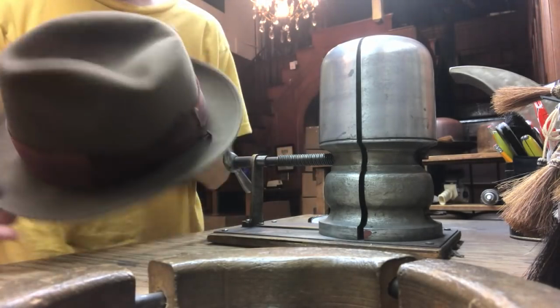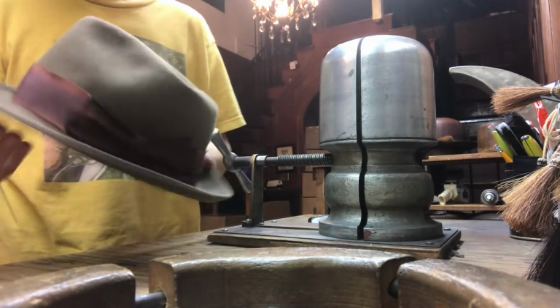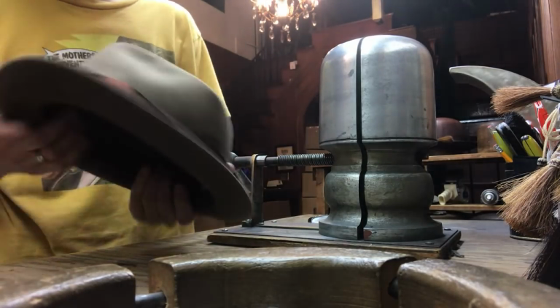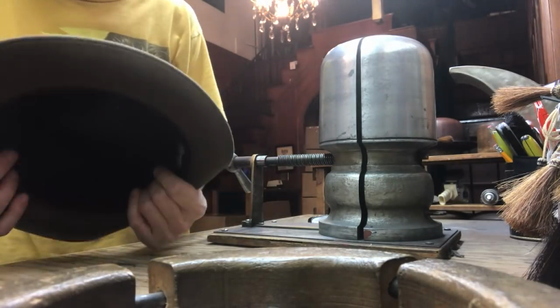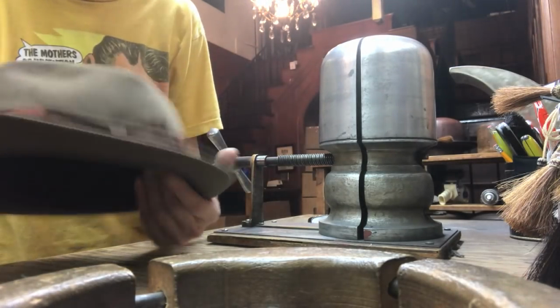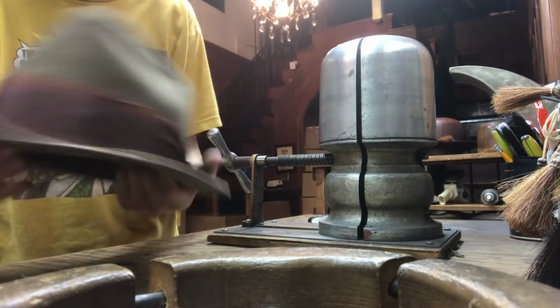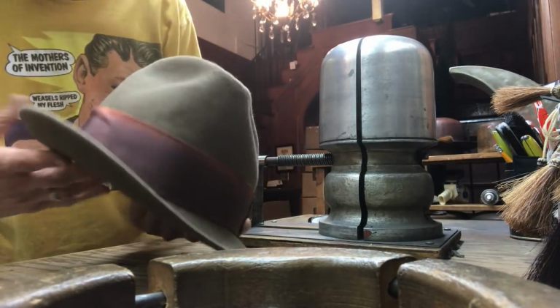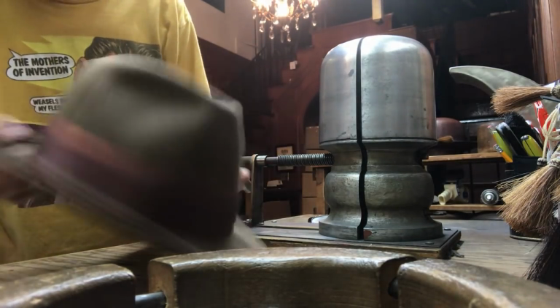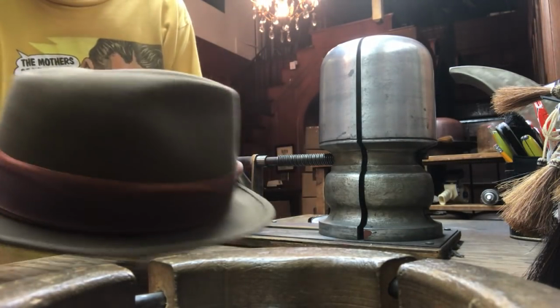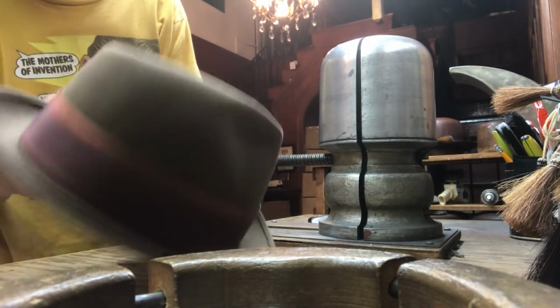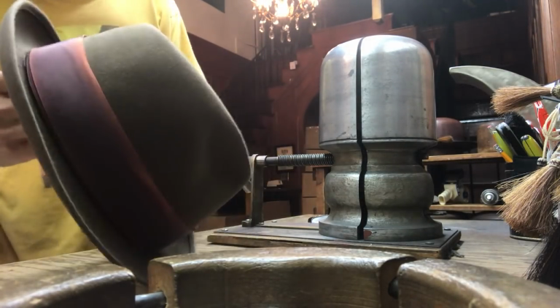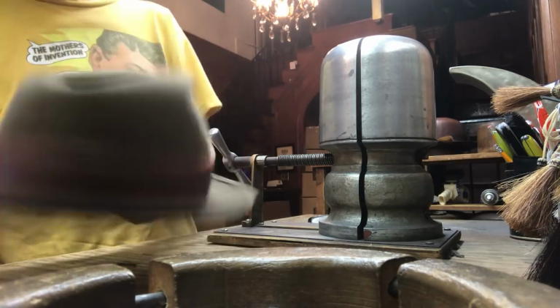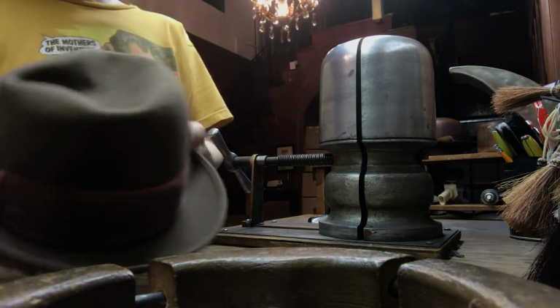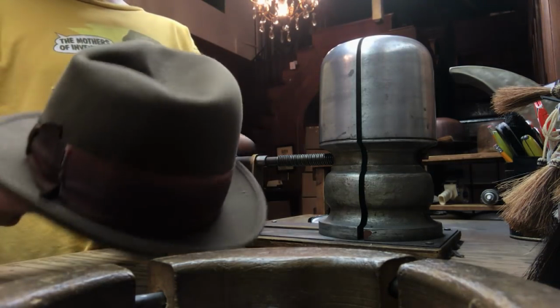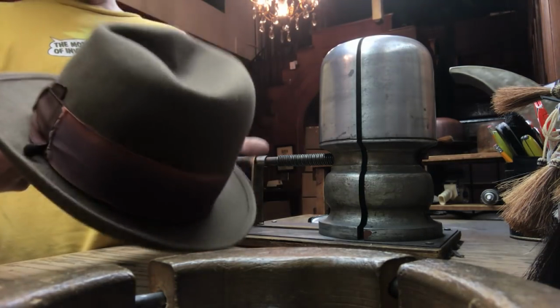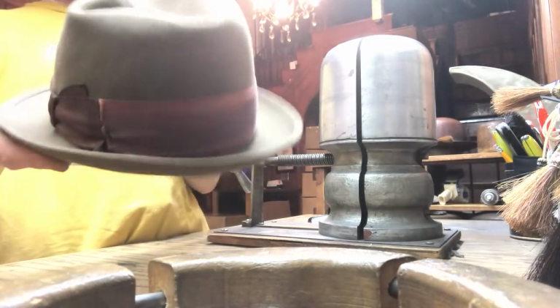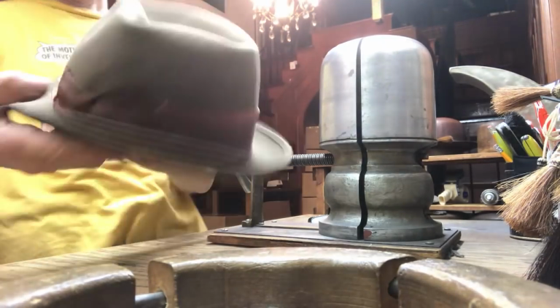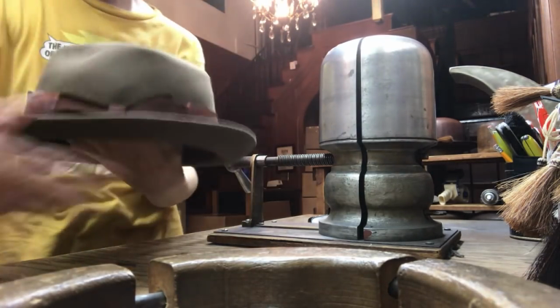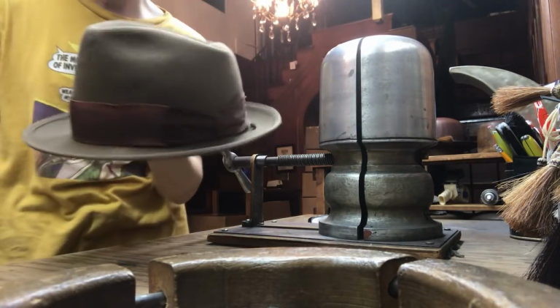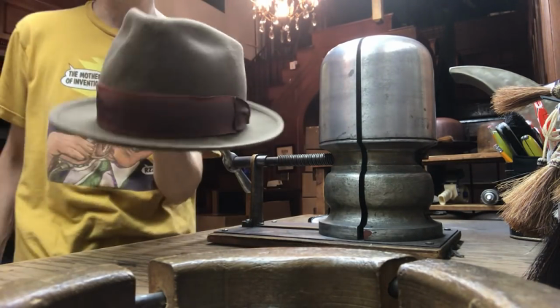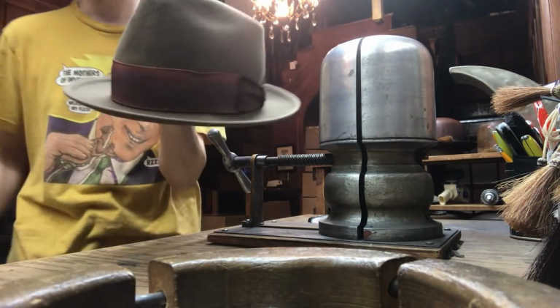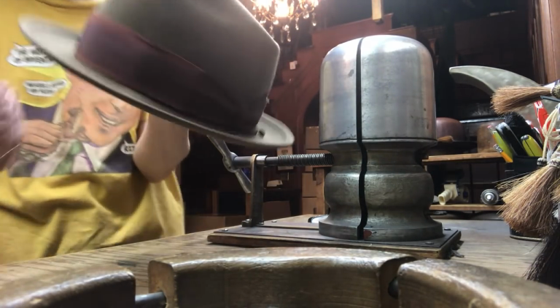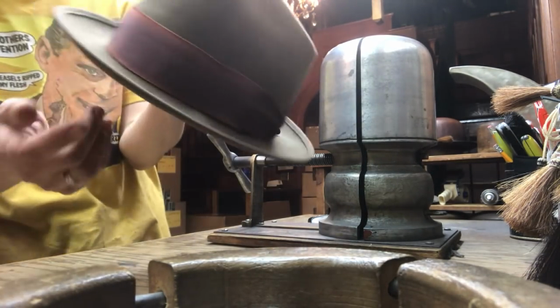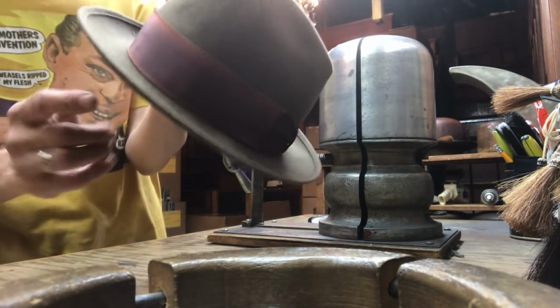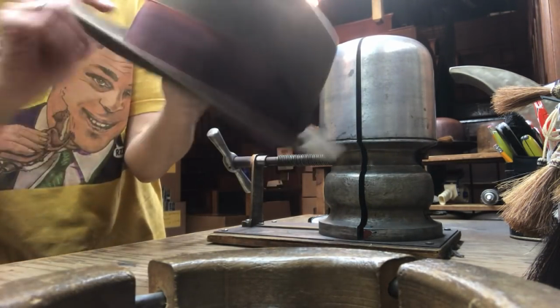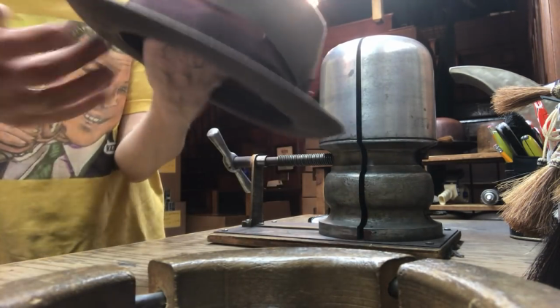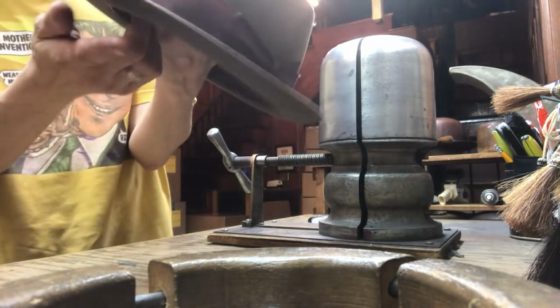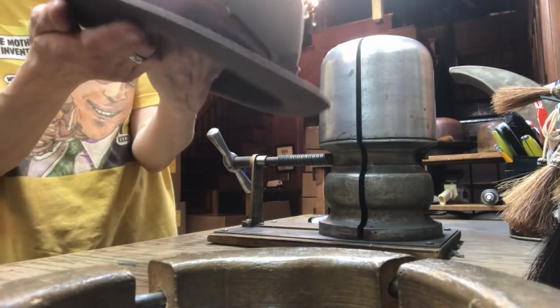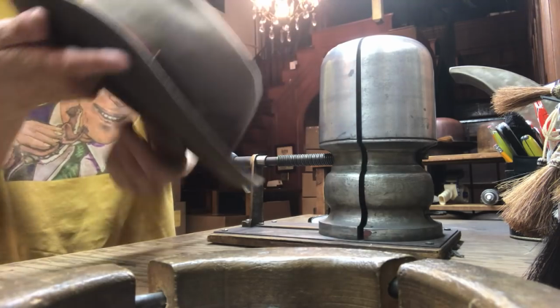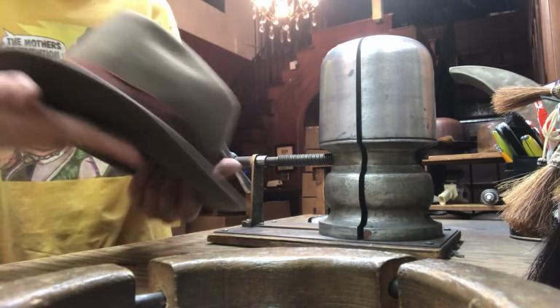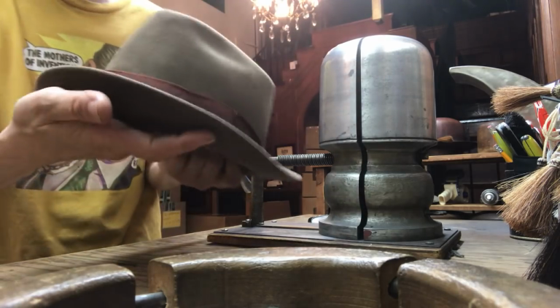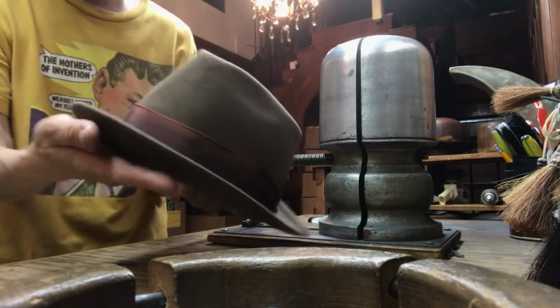It's a little screwed up. I'm going to show you guys what to do with a typical hat that's a little messed up.